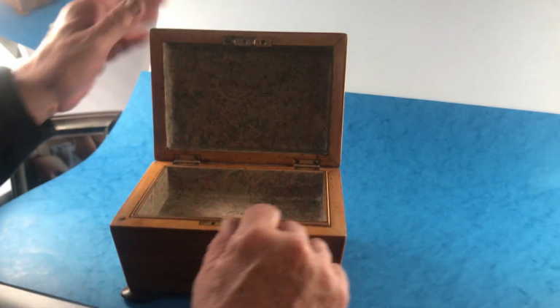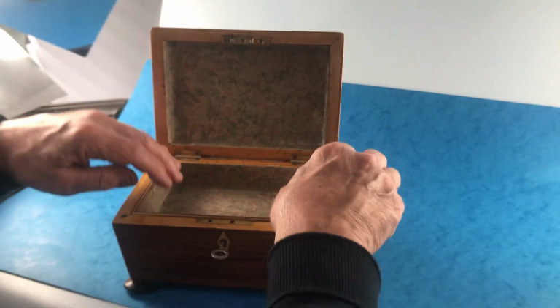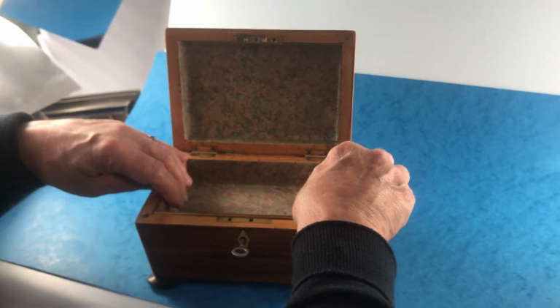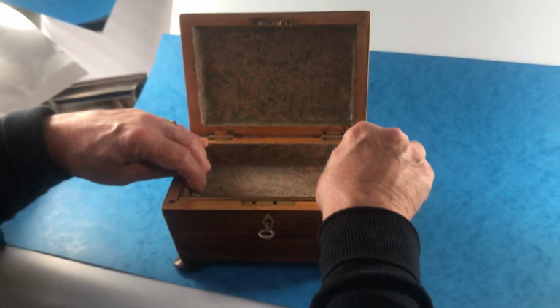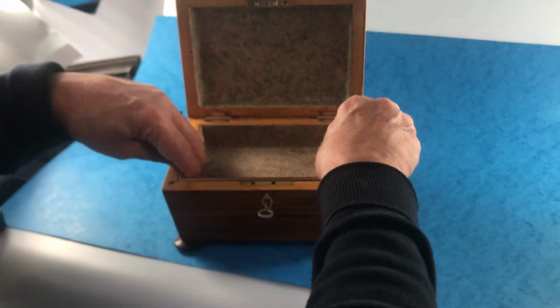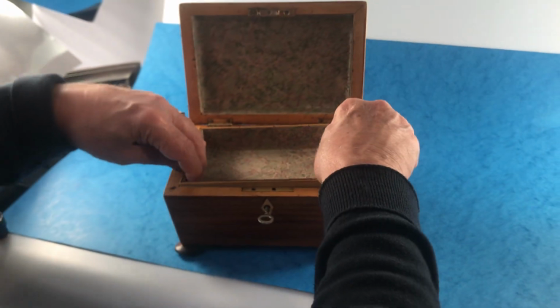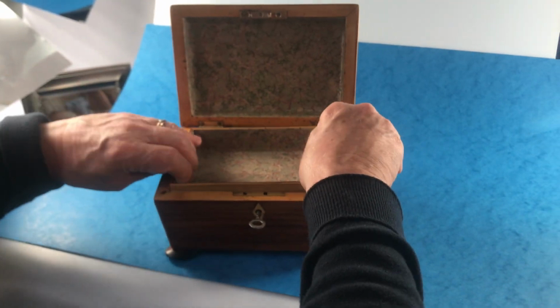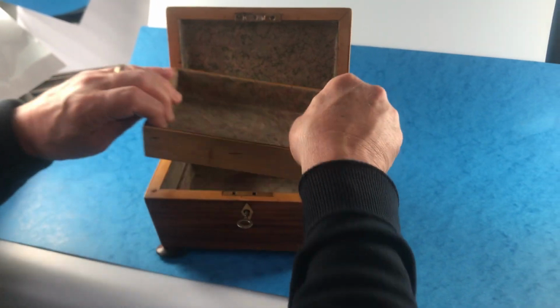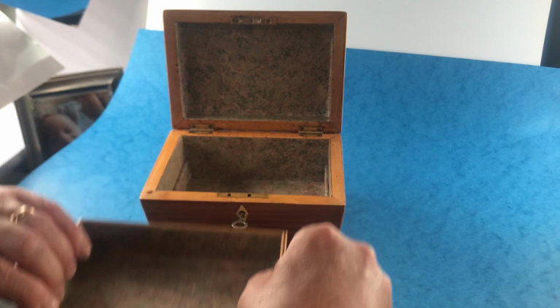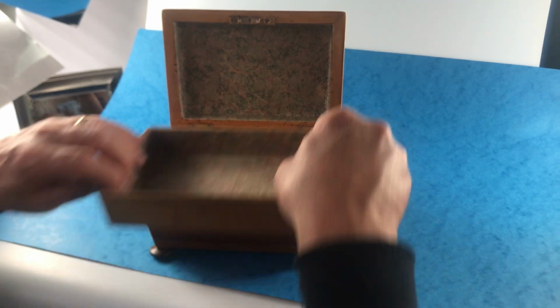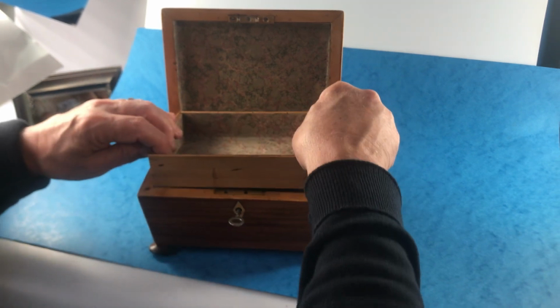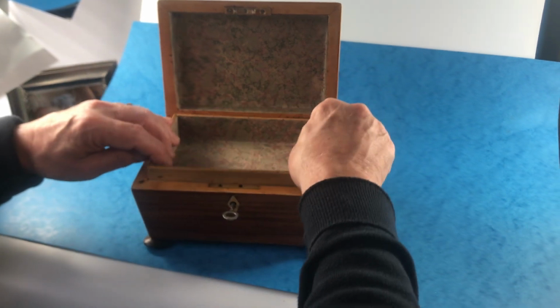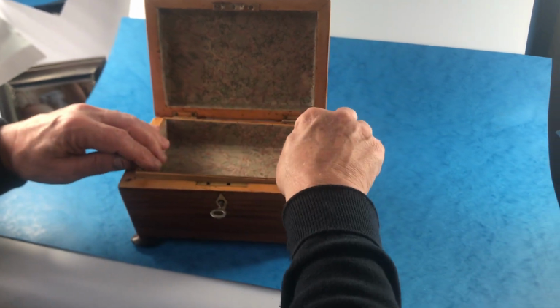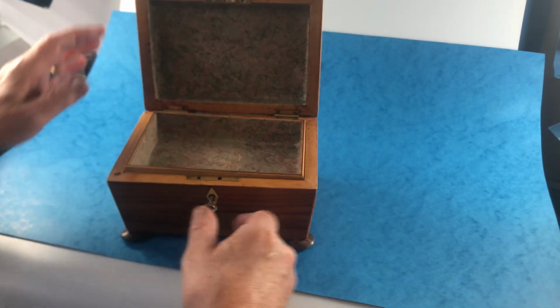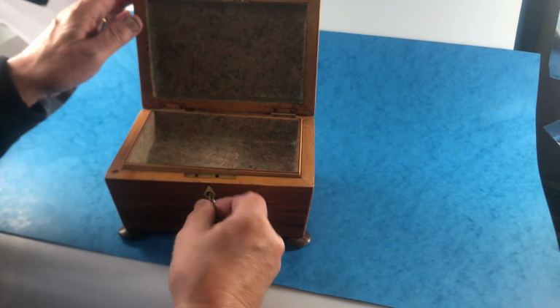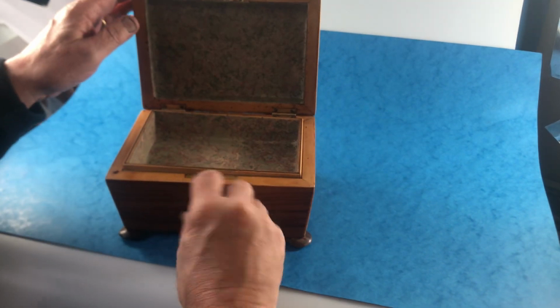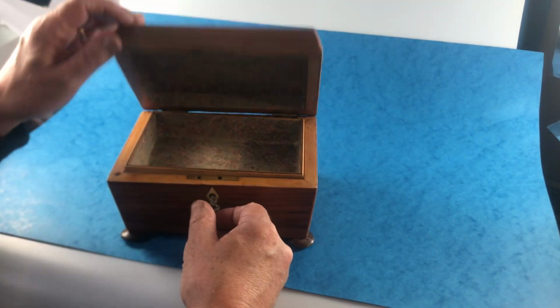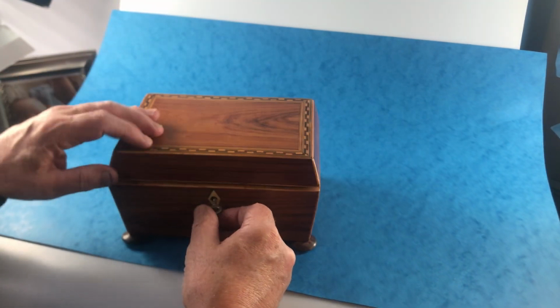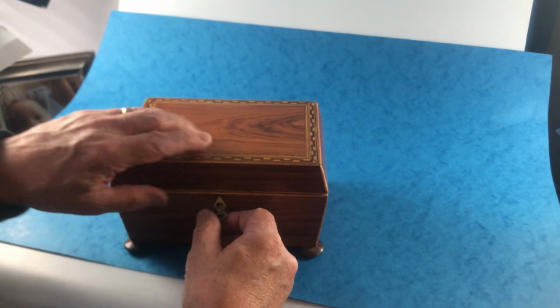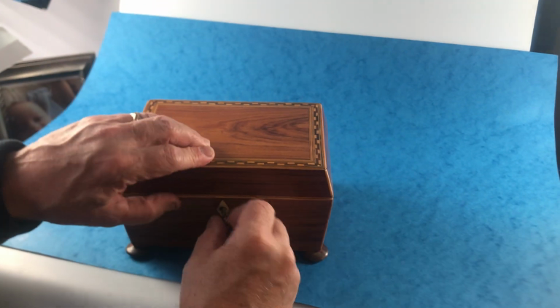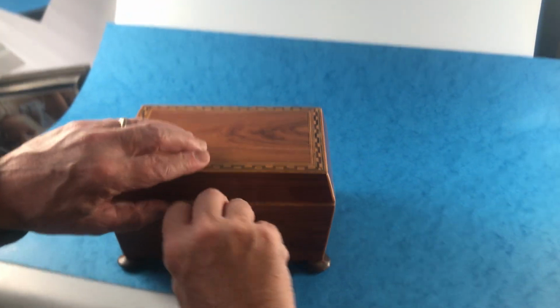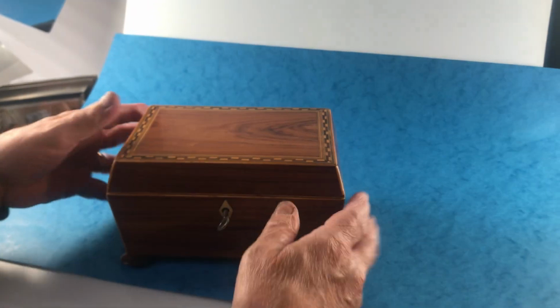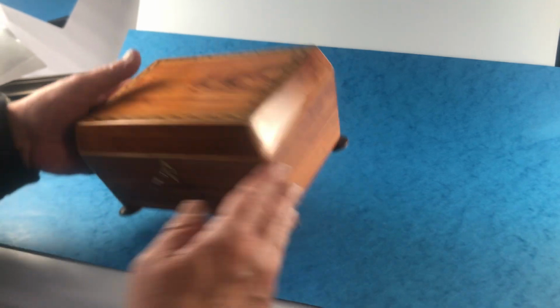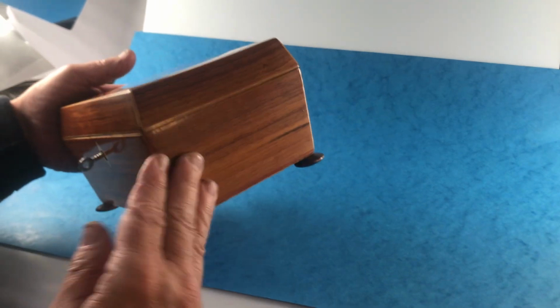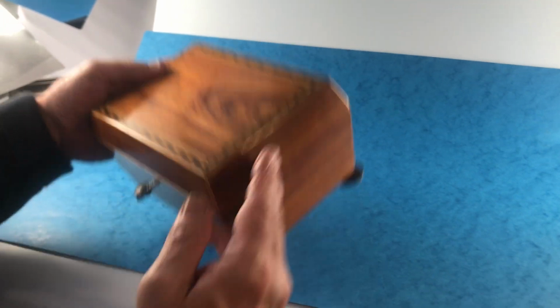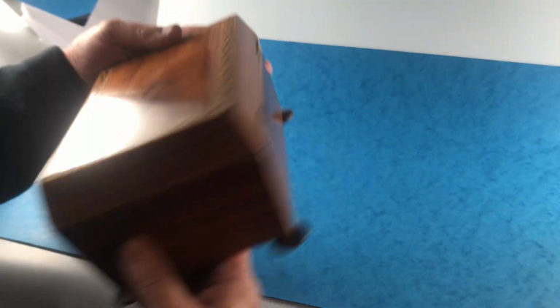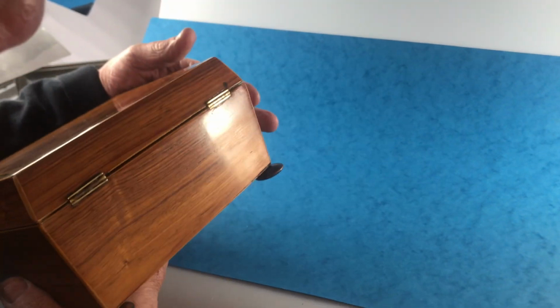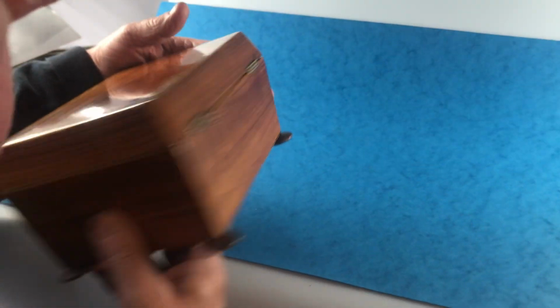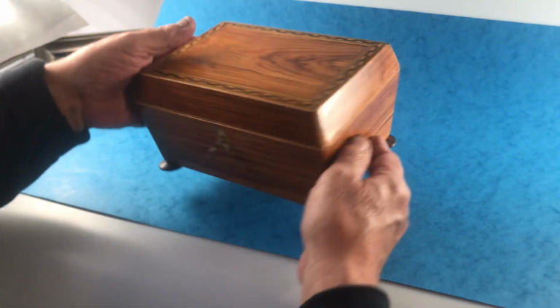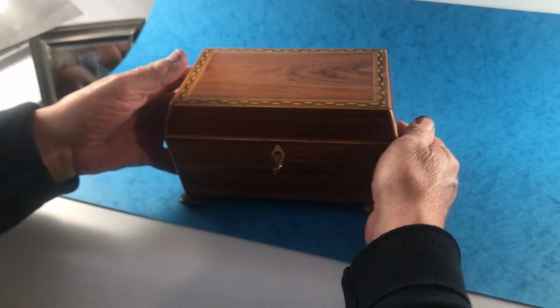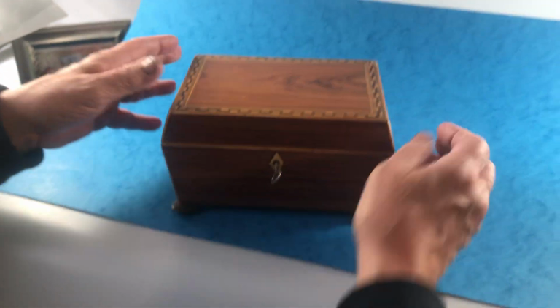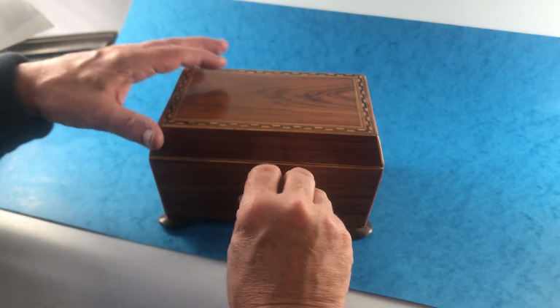We've relined the interior, but it's got the original tray and a working lock and key. A lovely little box — really different and in super condition.